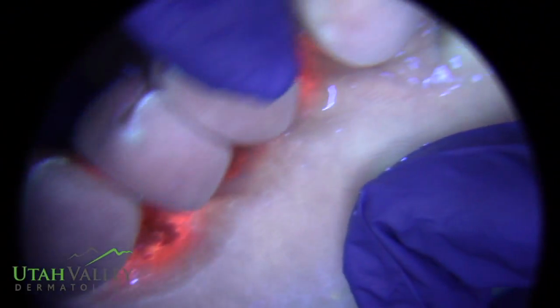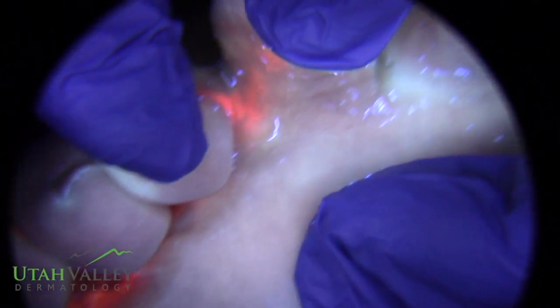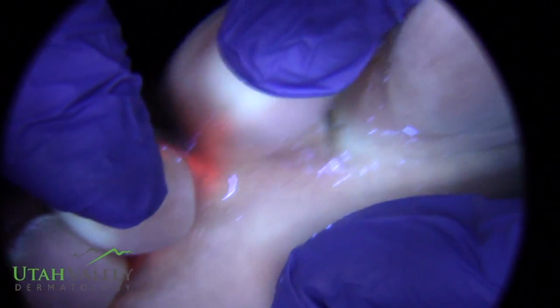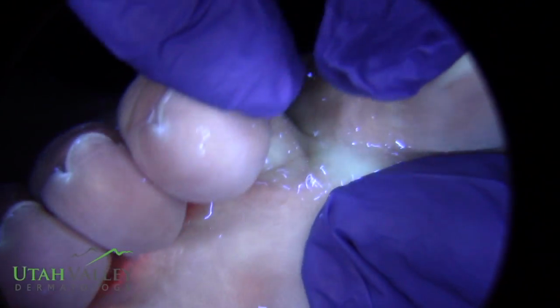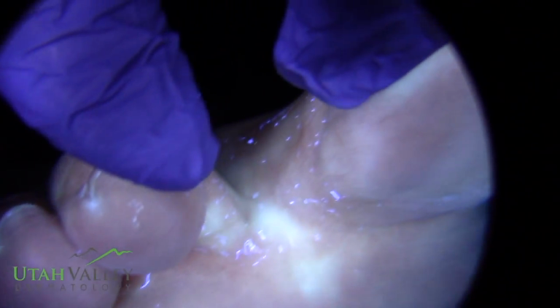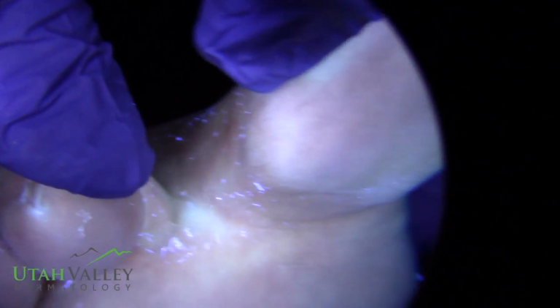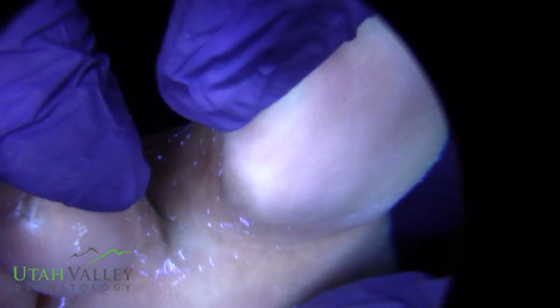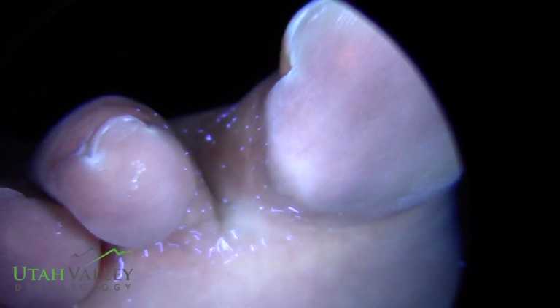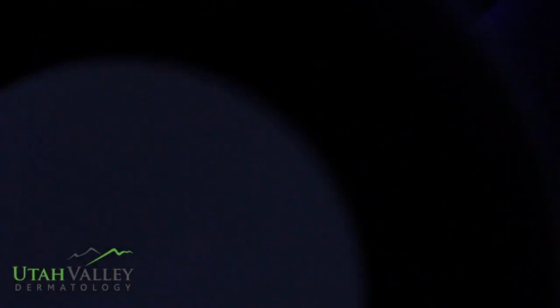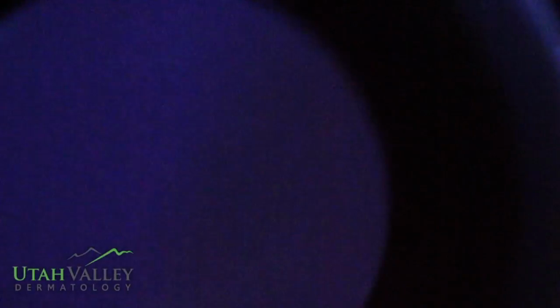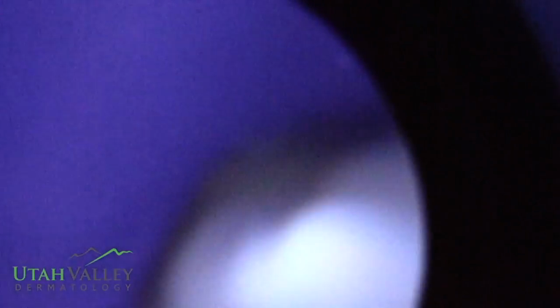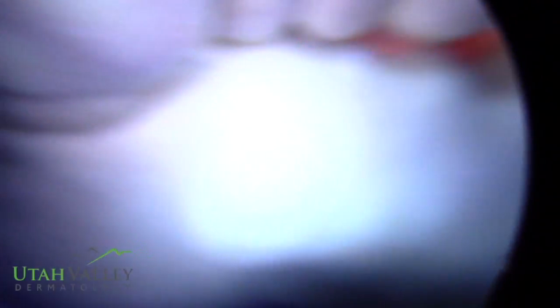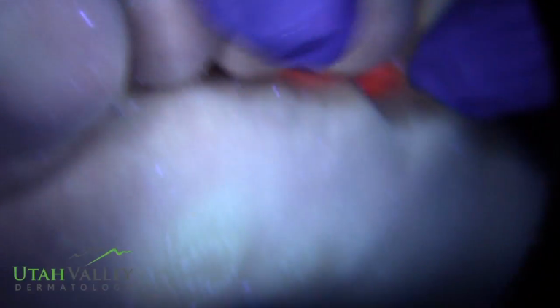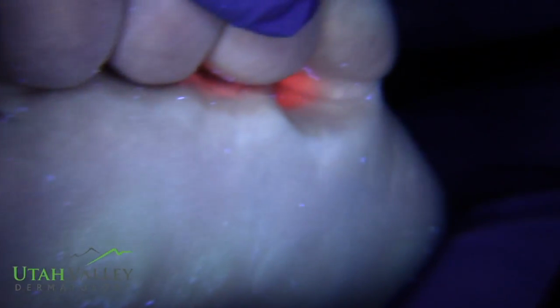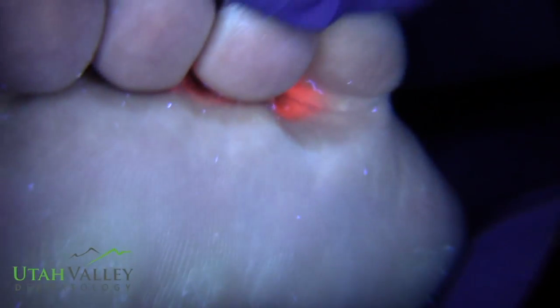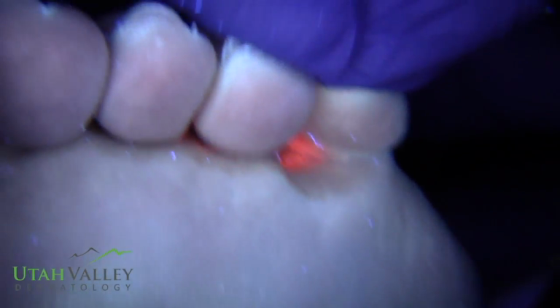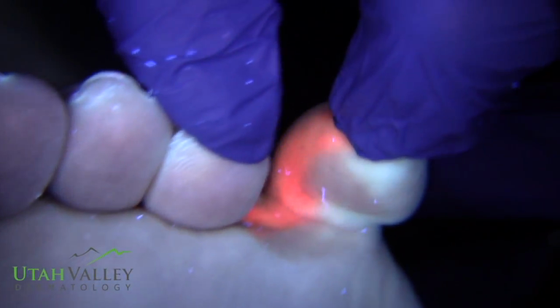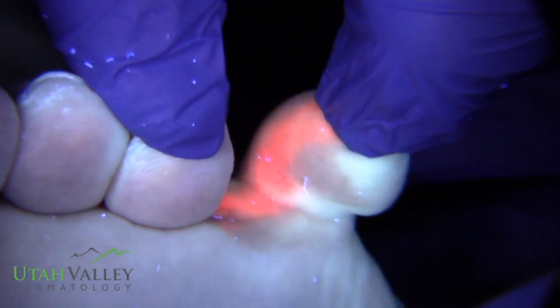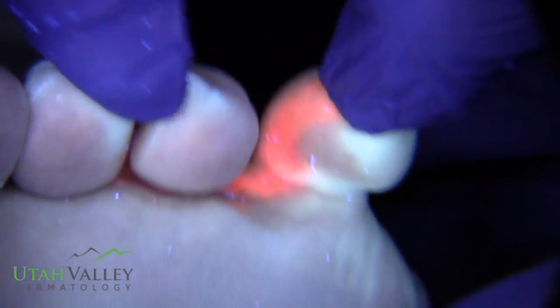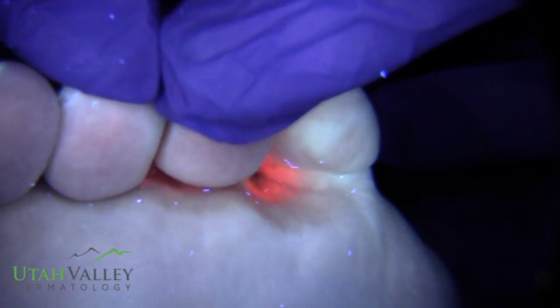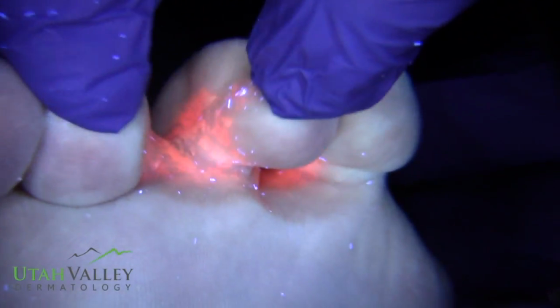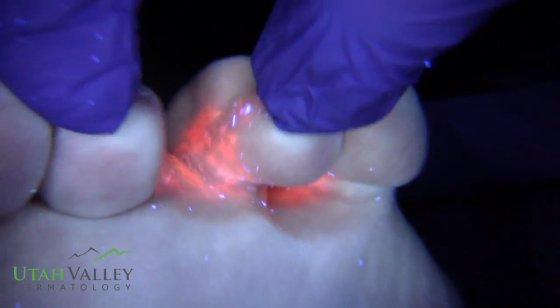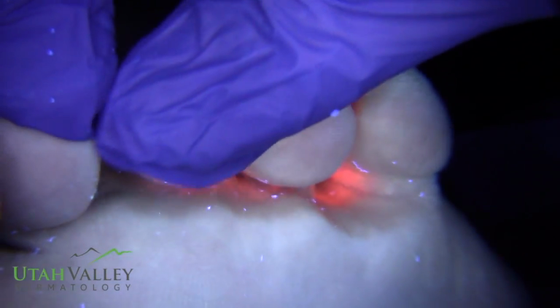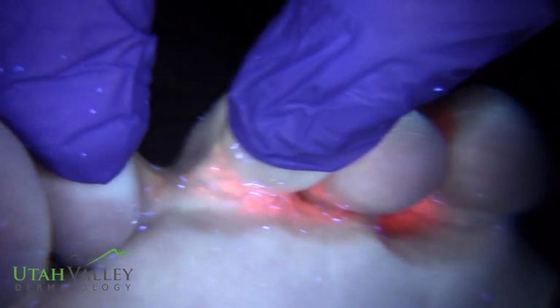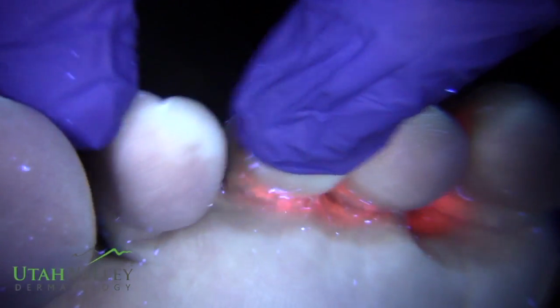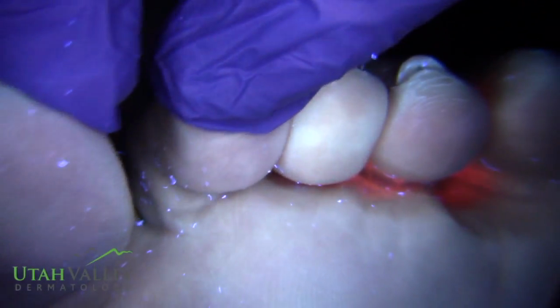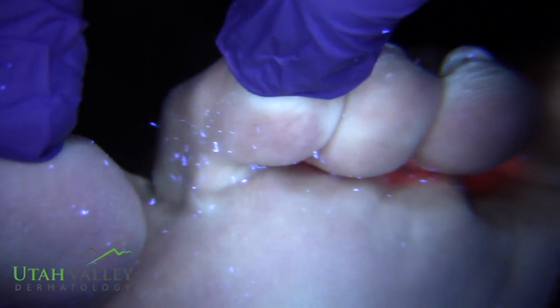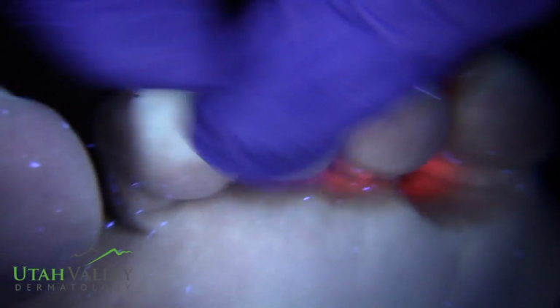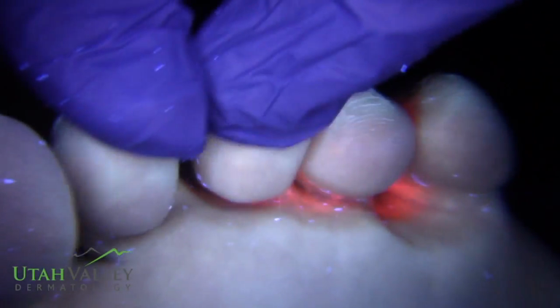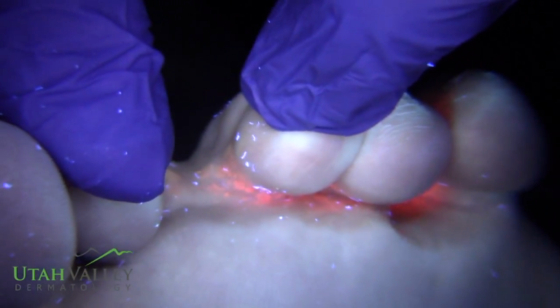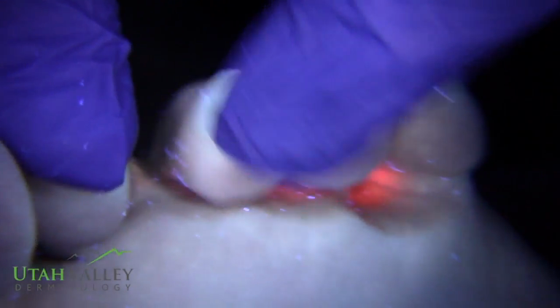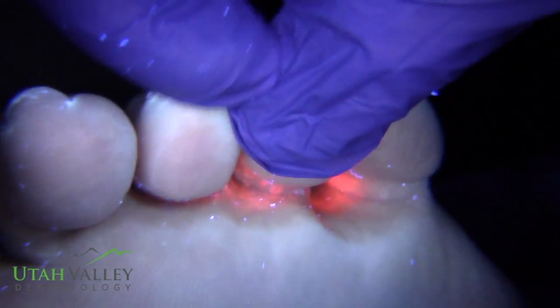This isn't just on this foot — nothing in there on that one. Let's see this foot here. All this is is a simple black light. We call this a Woods lamp, but it's a black light.